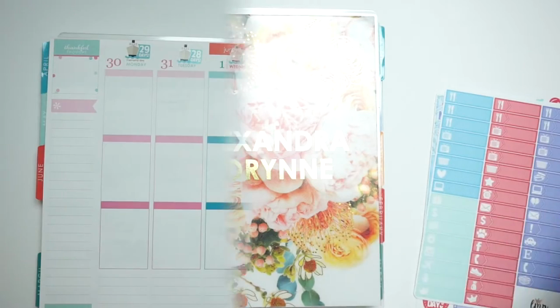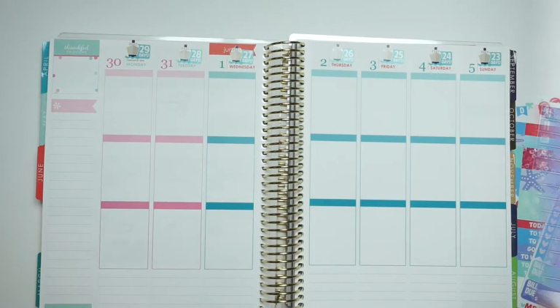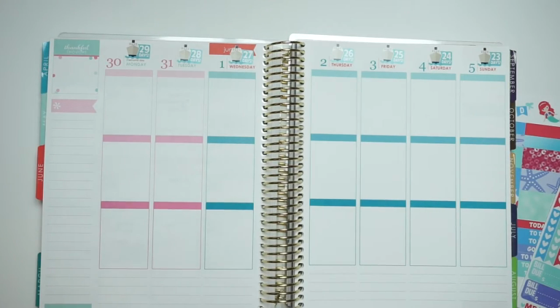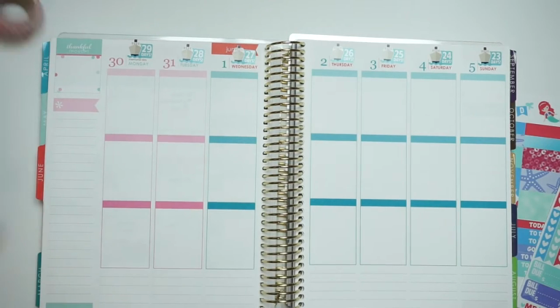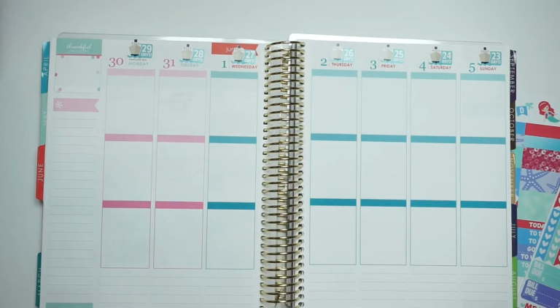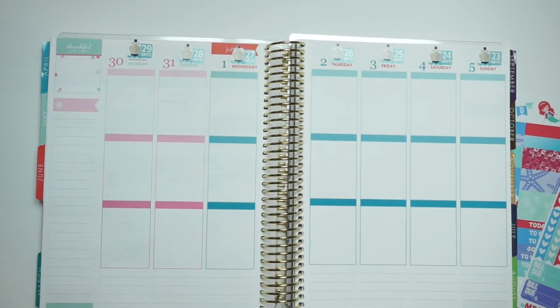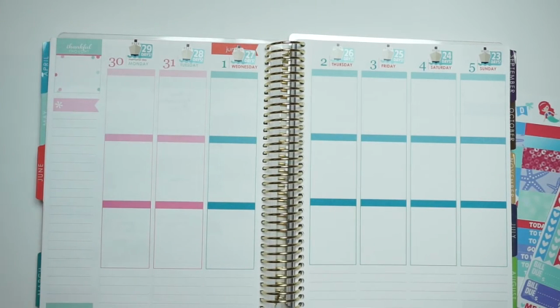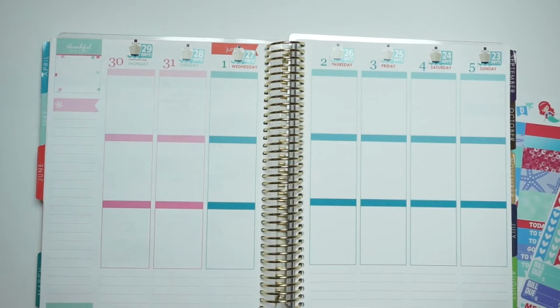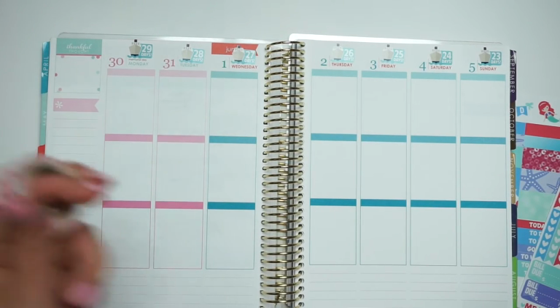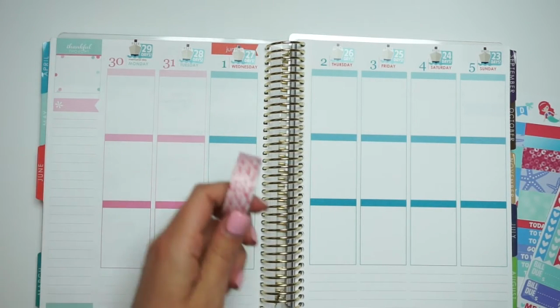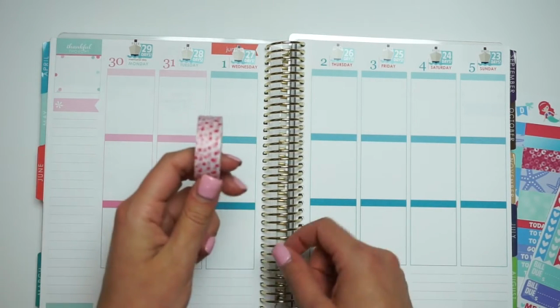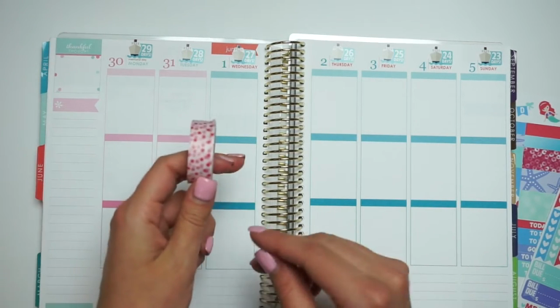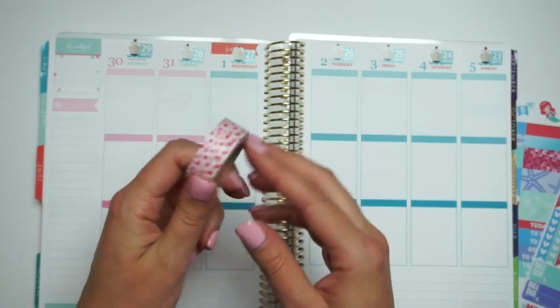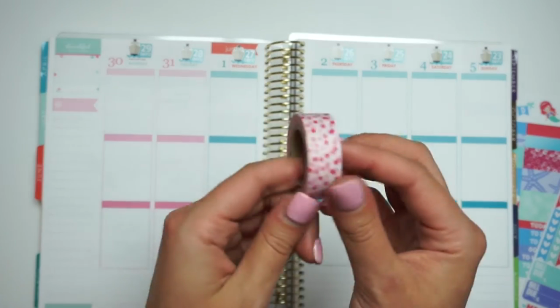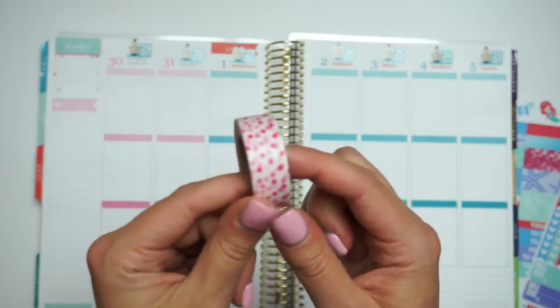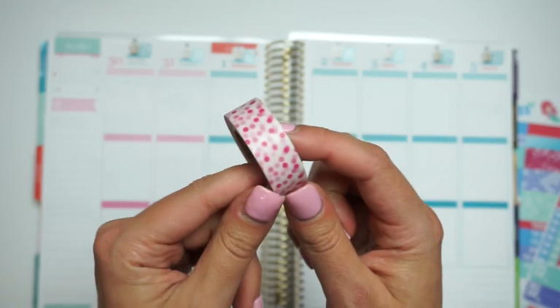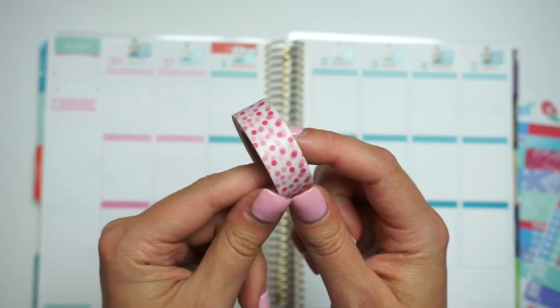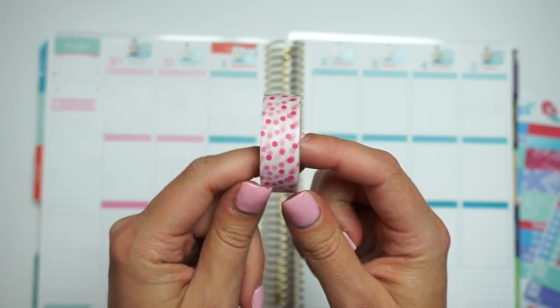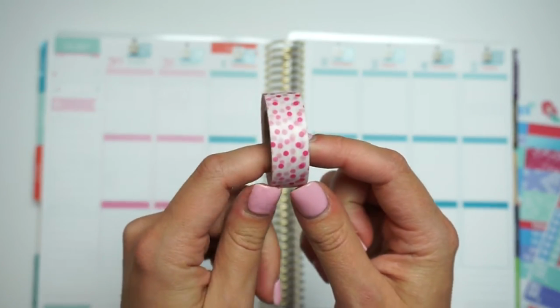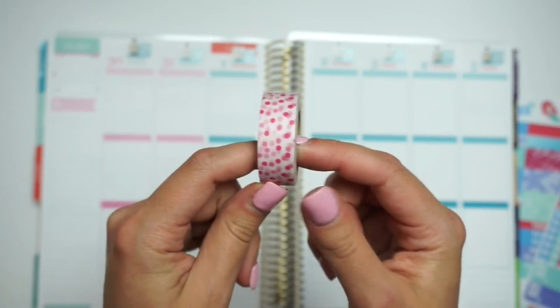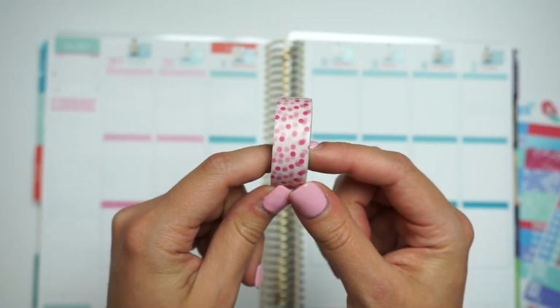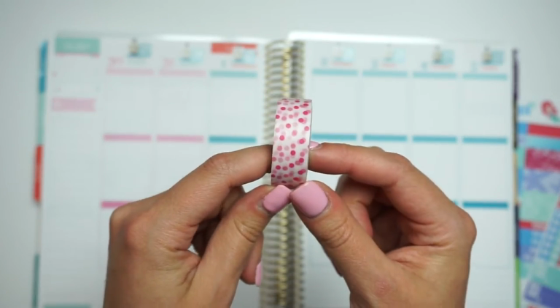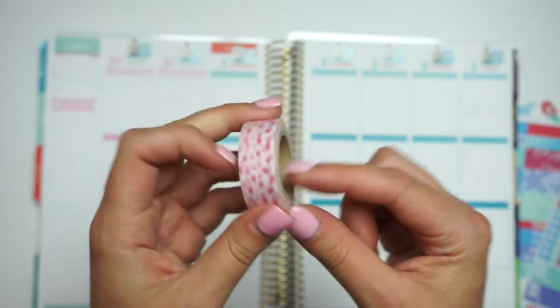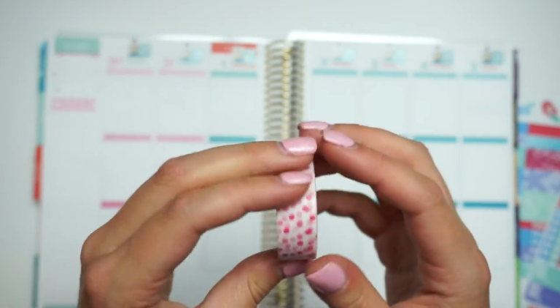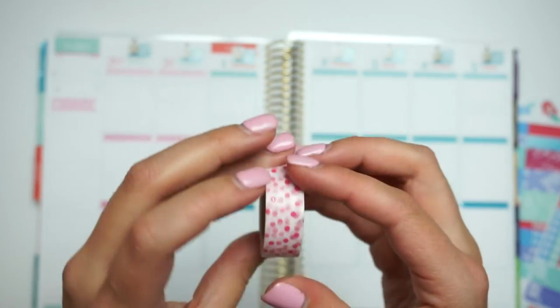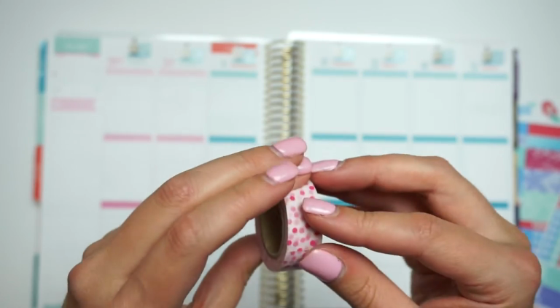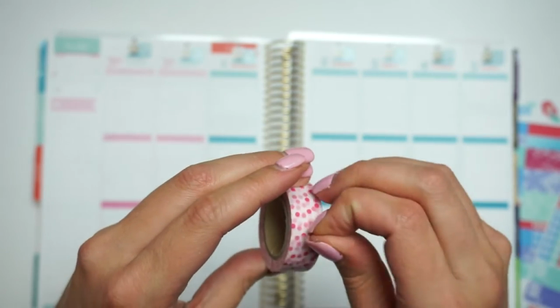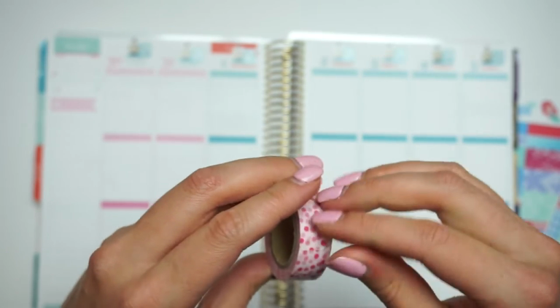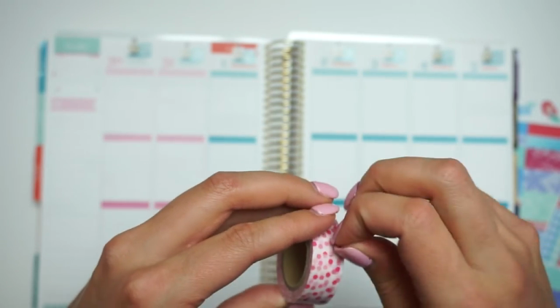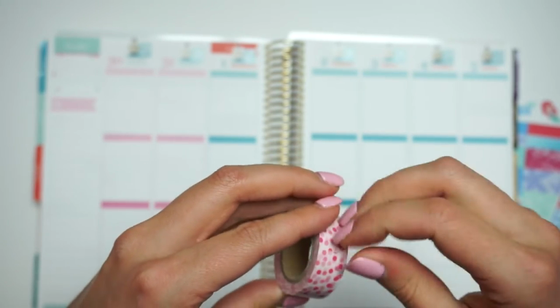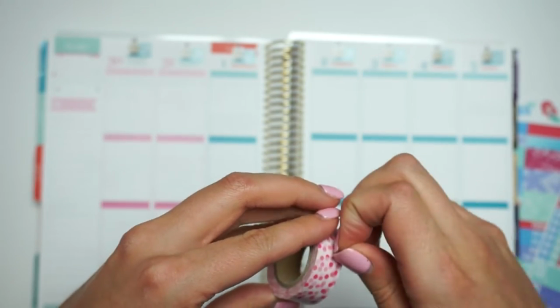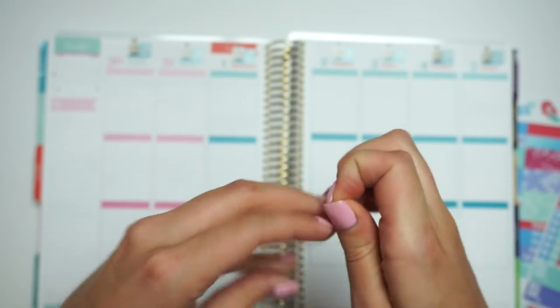So the first thing I do is I'm going to put my washi down. This week I'm going to use this really fun polka dot washi. It's really cute.